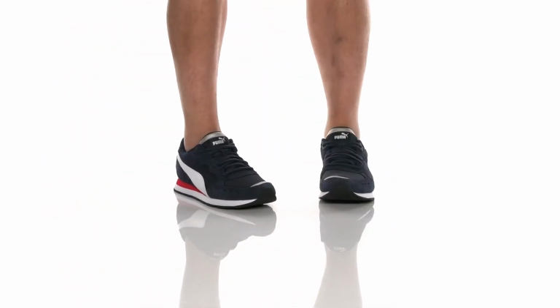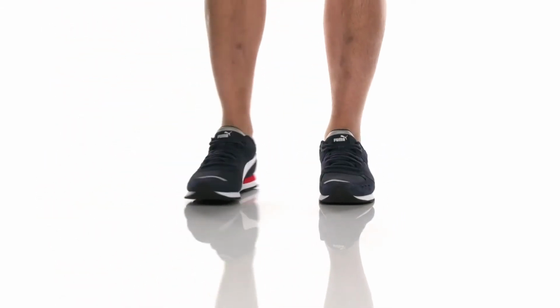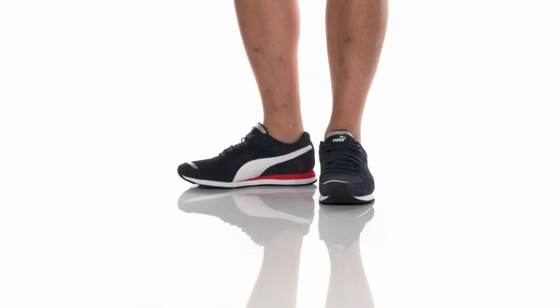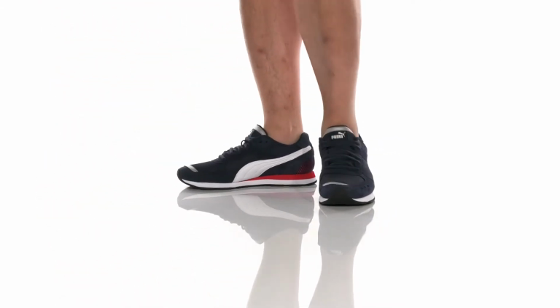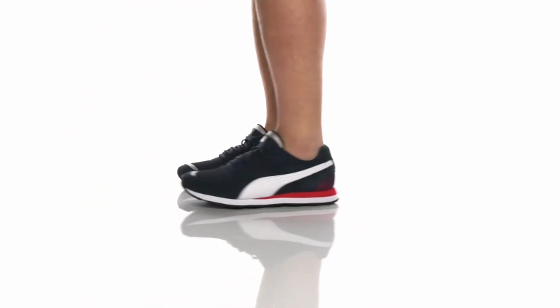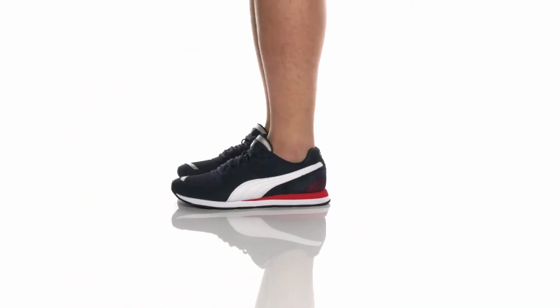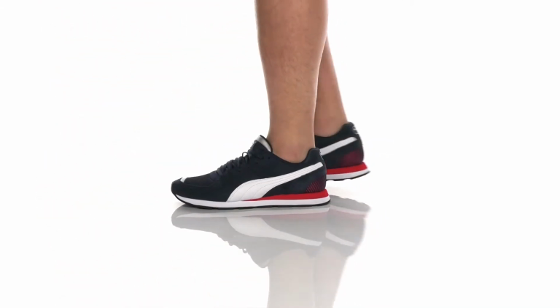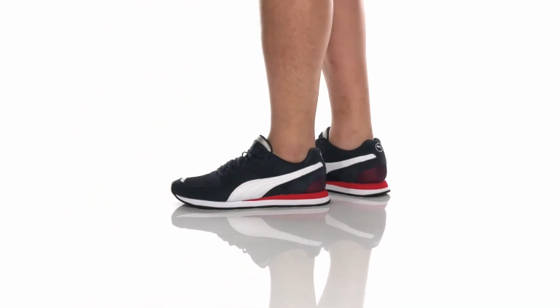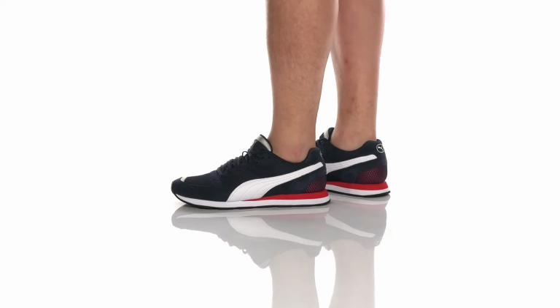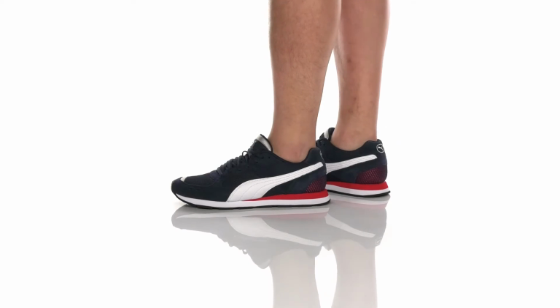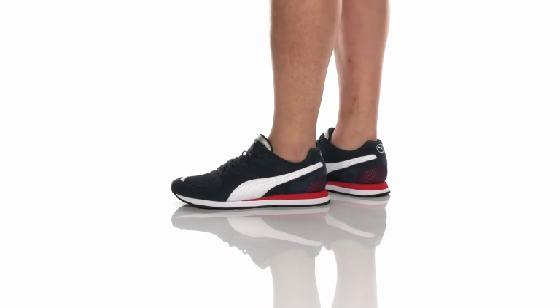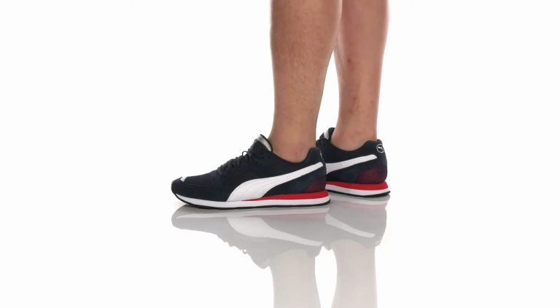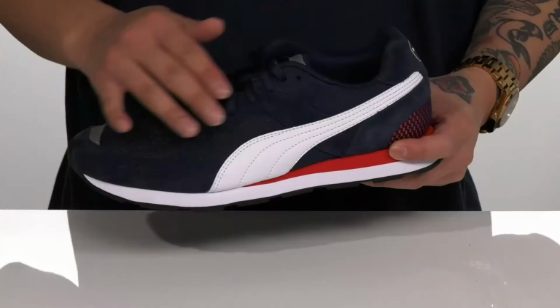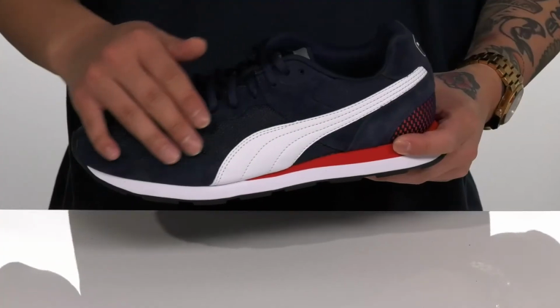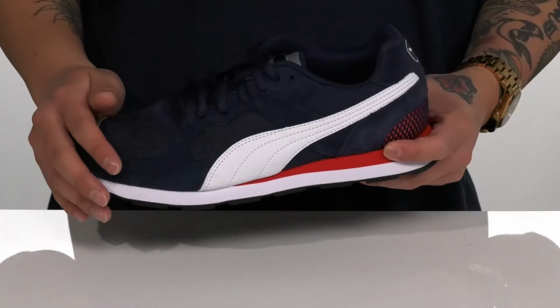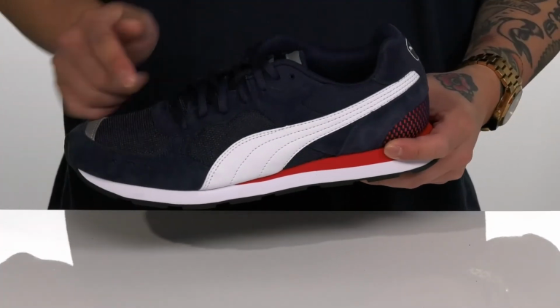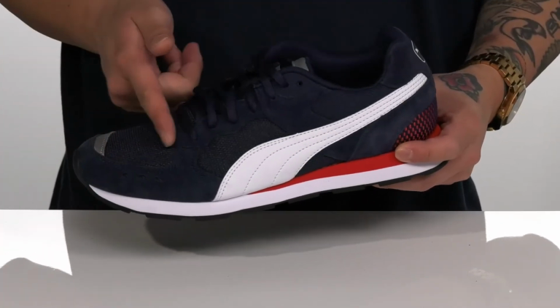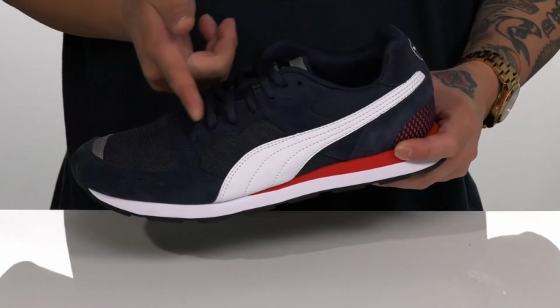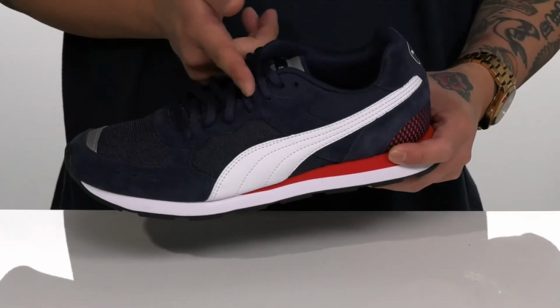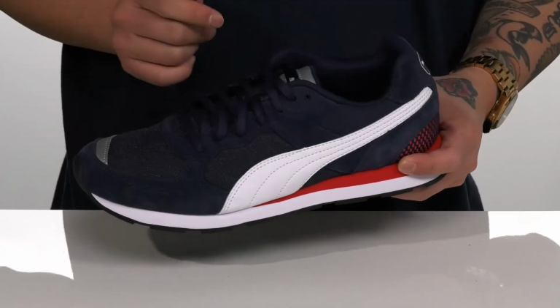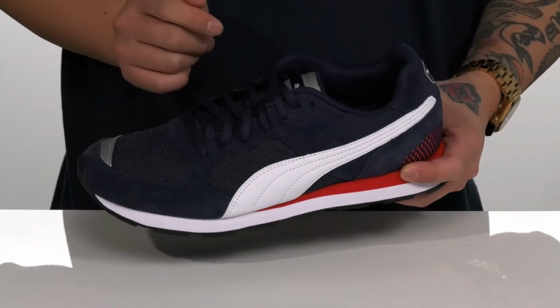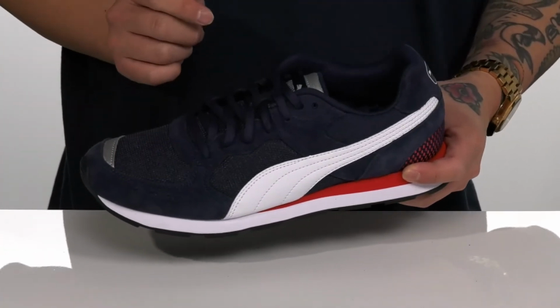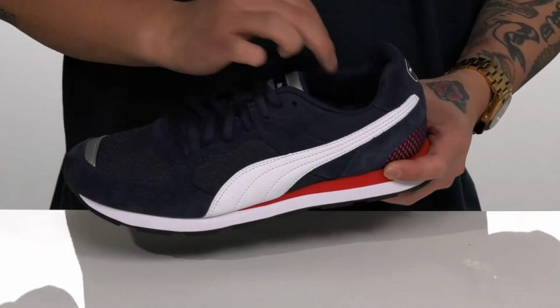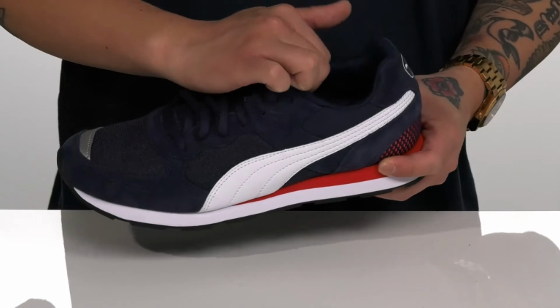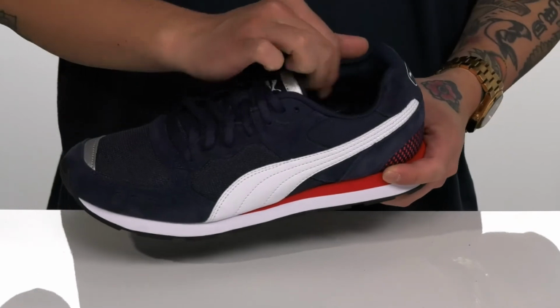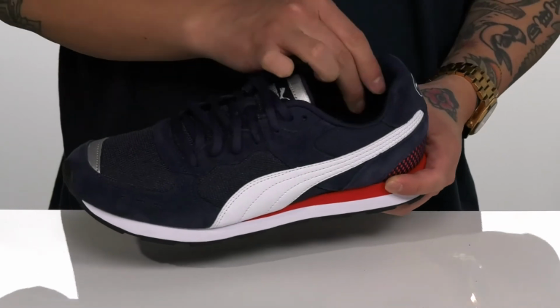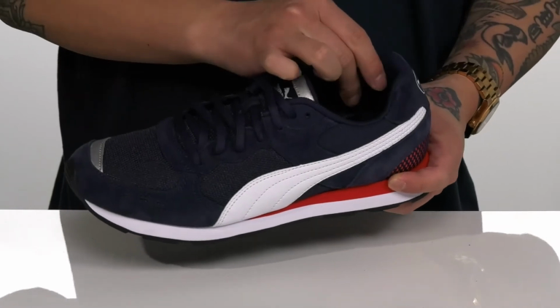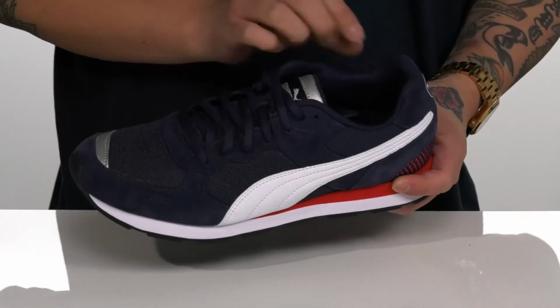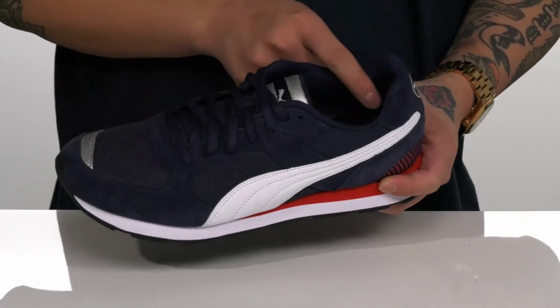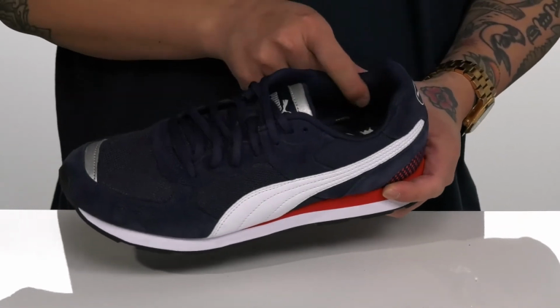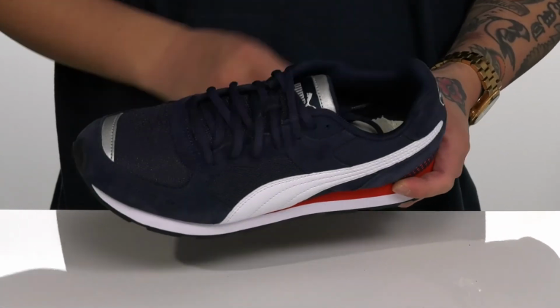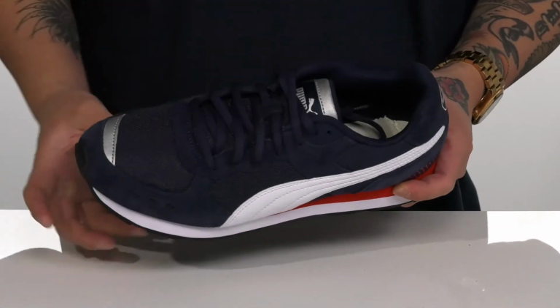The Vista from Puma is a clean and stylish shoe that features a combination of breathable textile and durable suede. A traditional lace-up design provides a secure fit, a padded tongue and collar for additional comfort, and a soft textile lining.